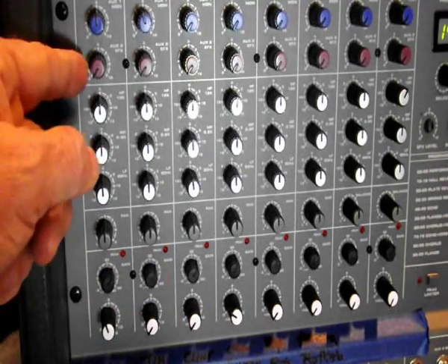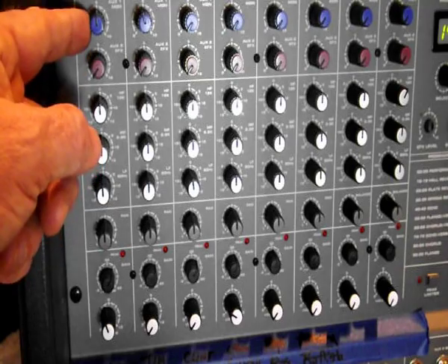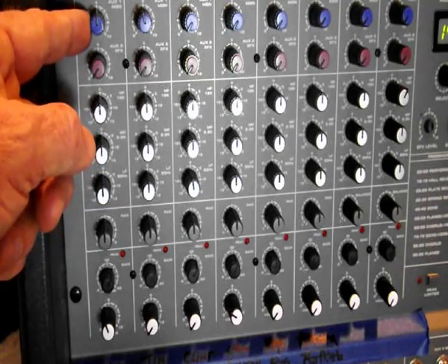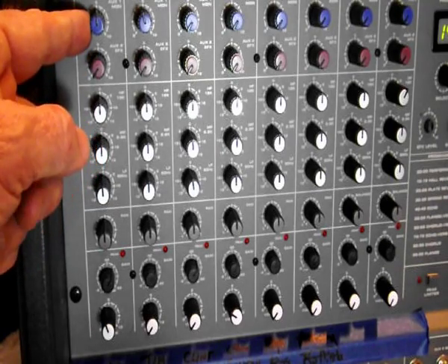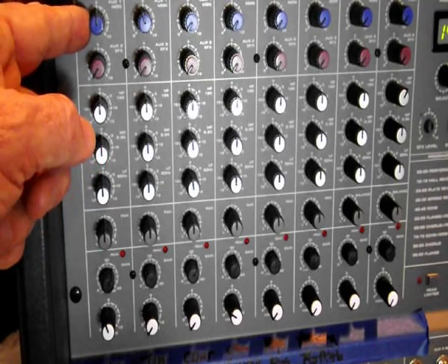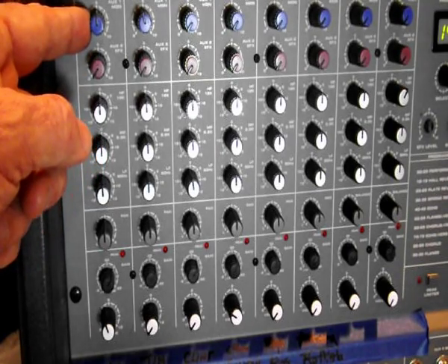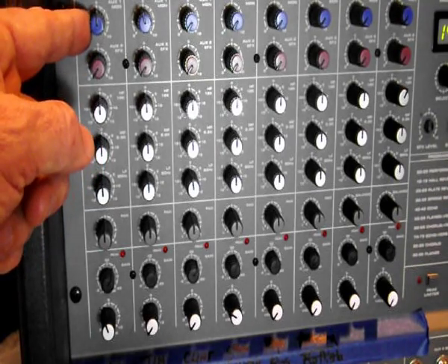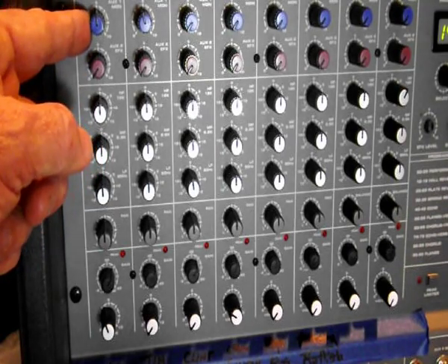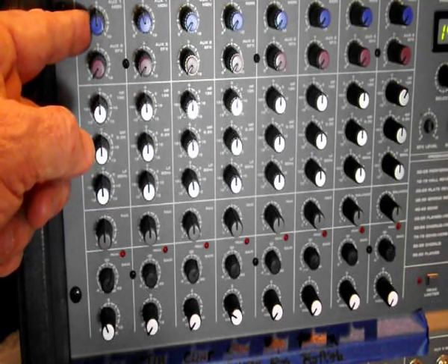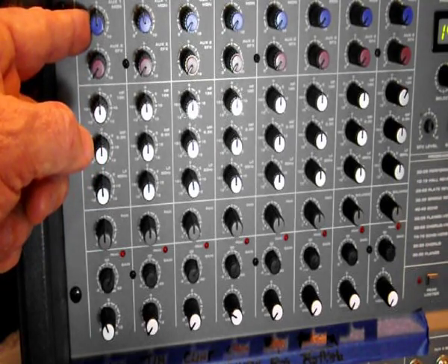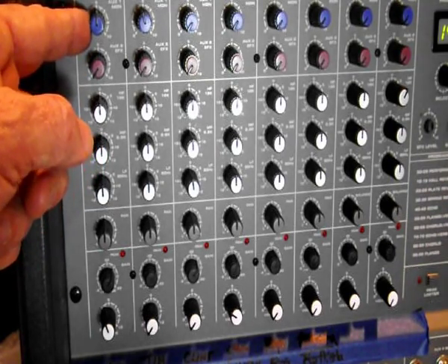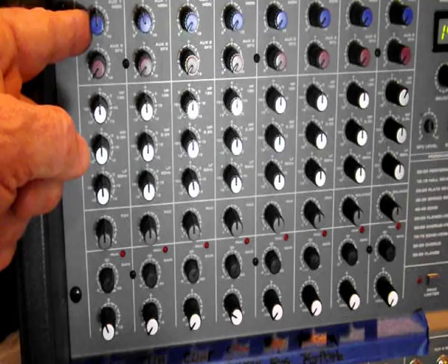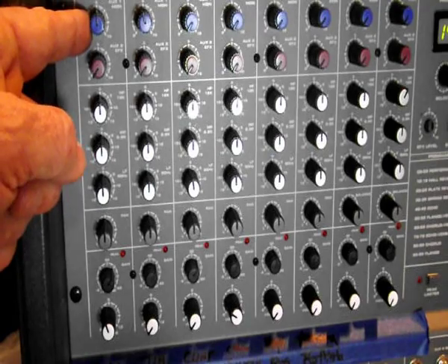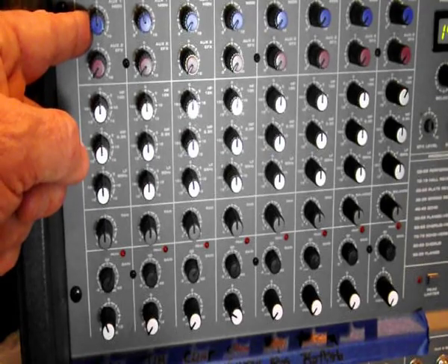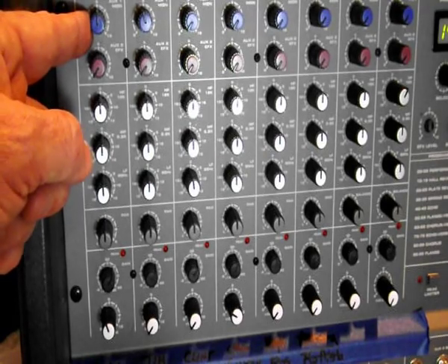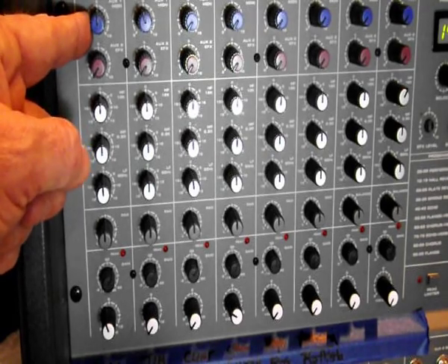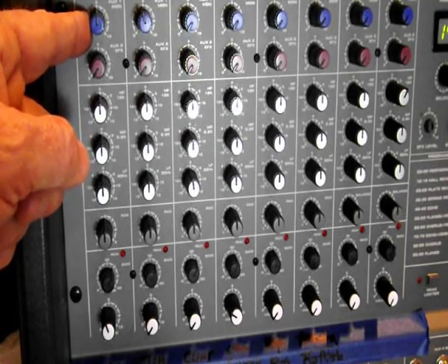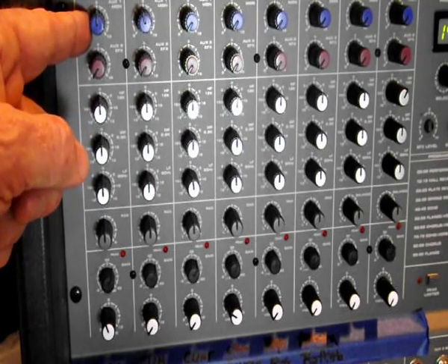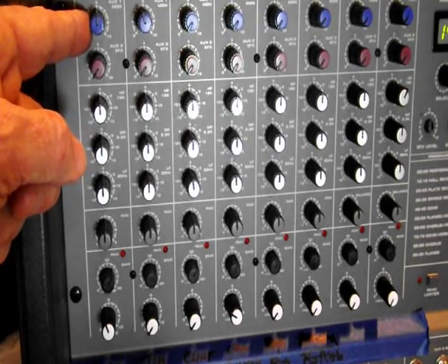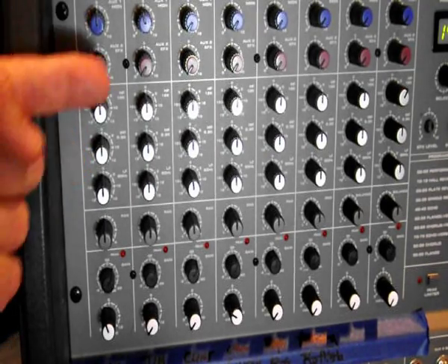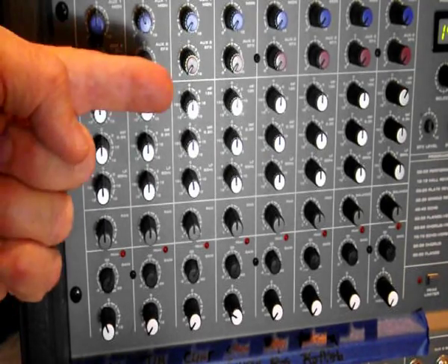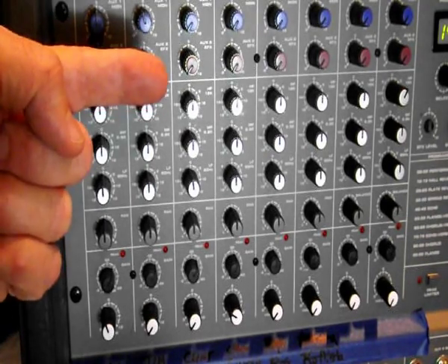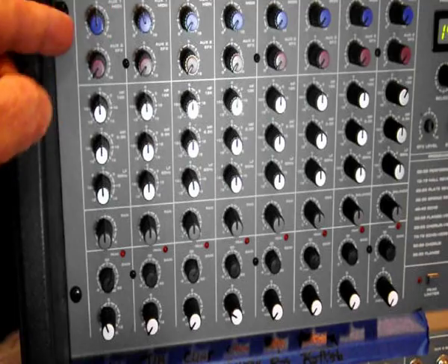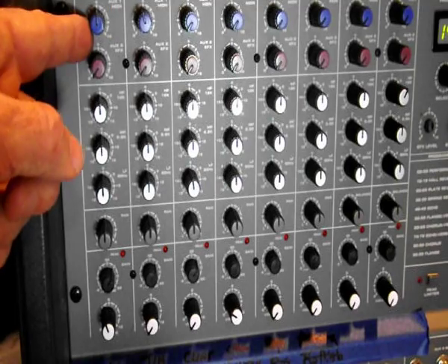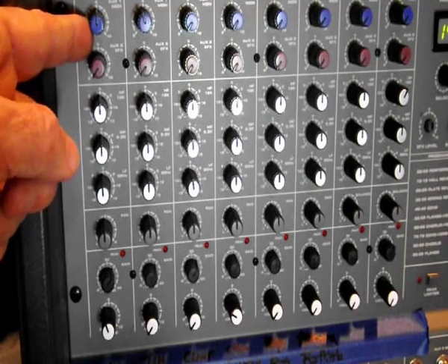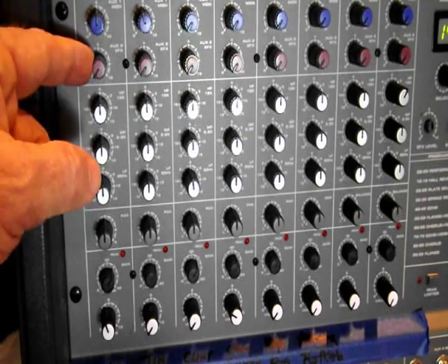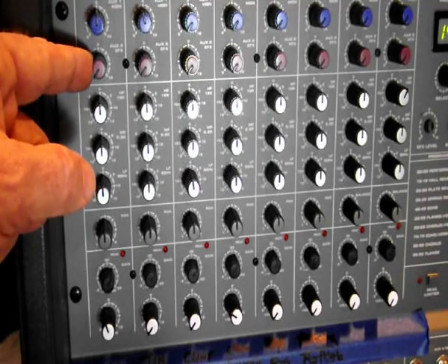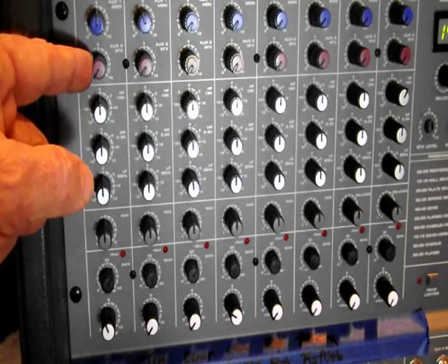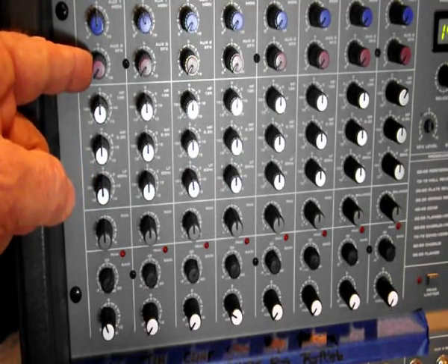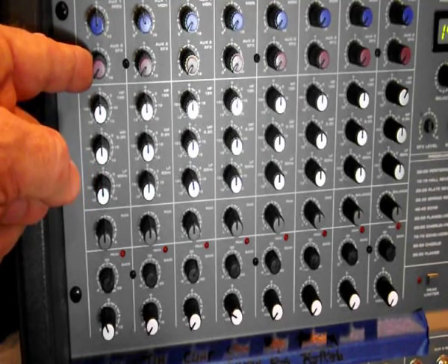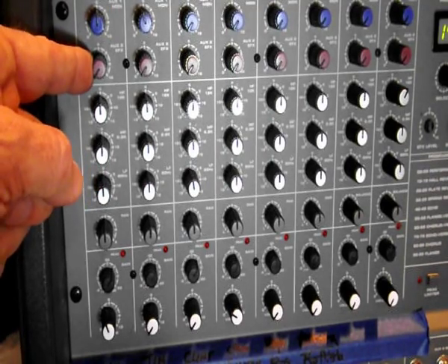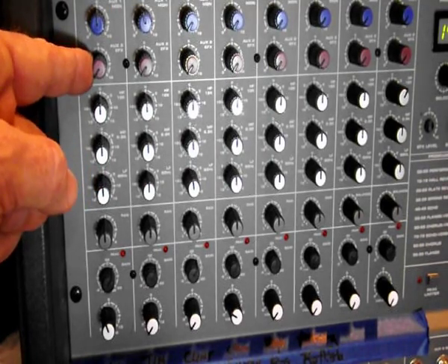Up here at the top, this blue knob is also a volume or gain control if you're using it in the form of a monitor system — that's a function of a button we're going to show you in a minute. And this red auxiliary is the effects button.